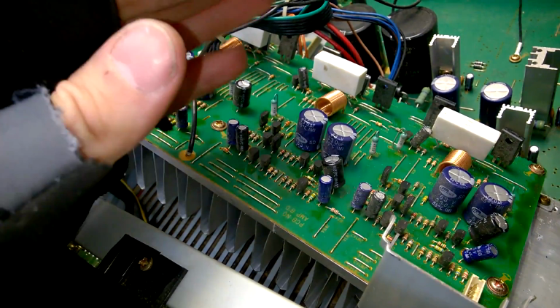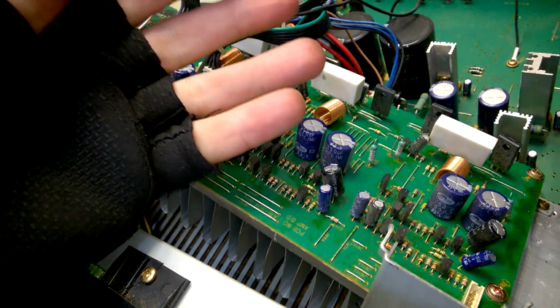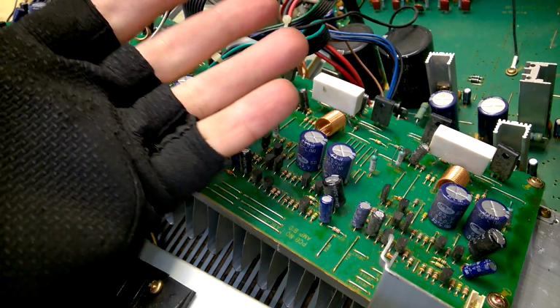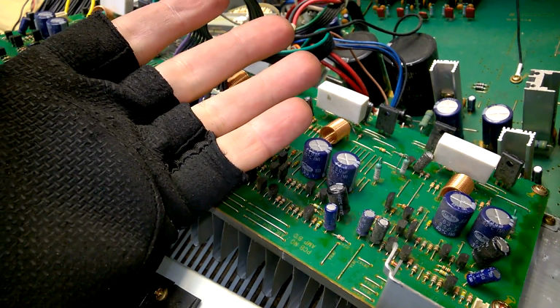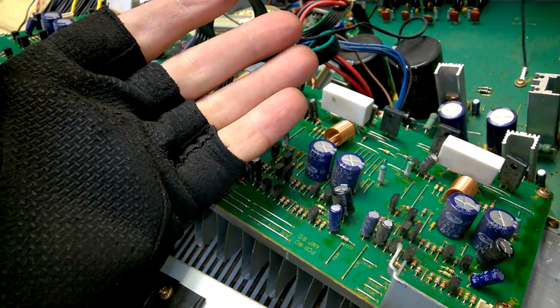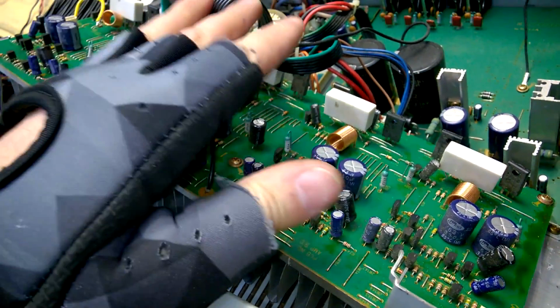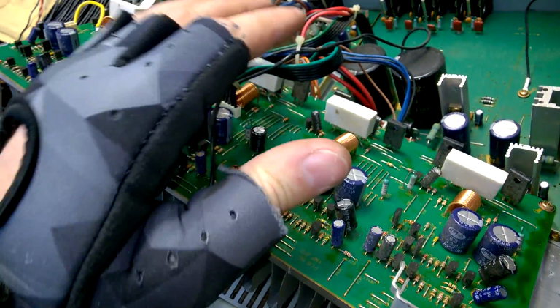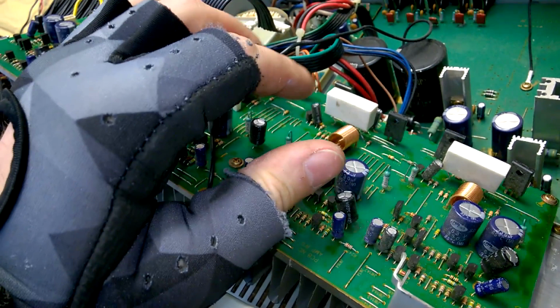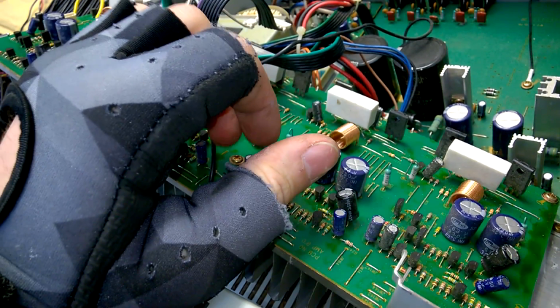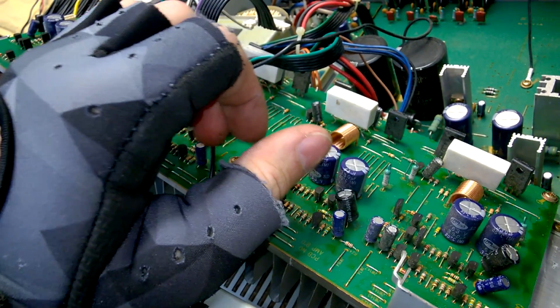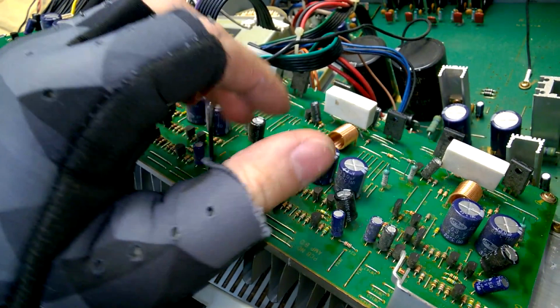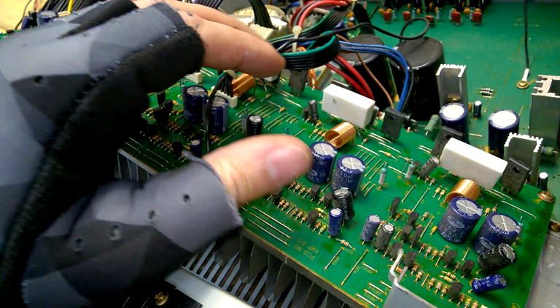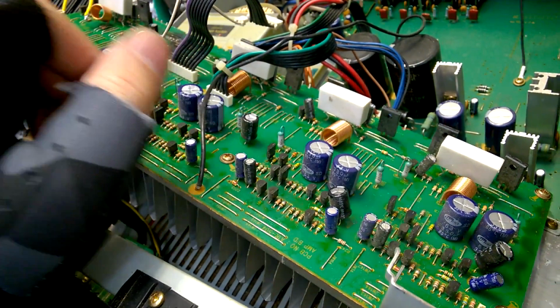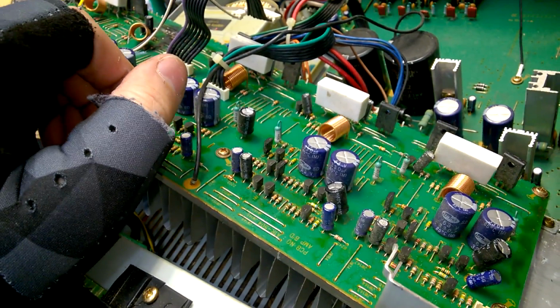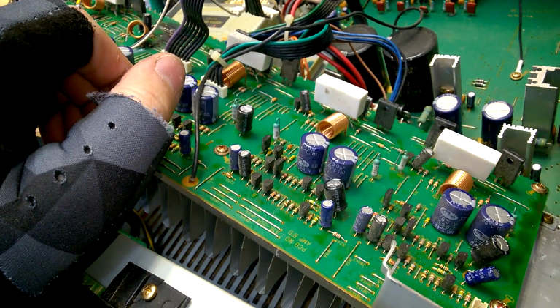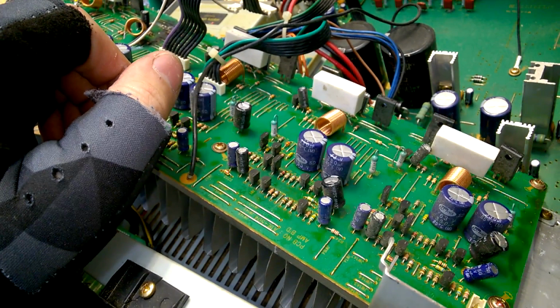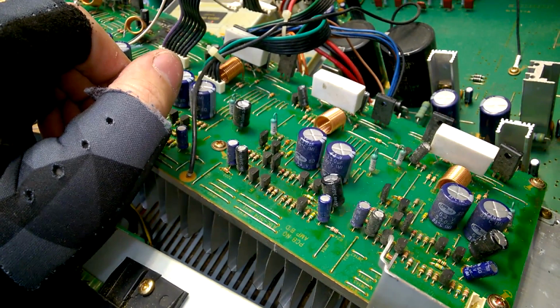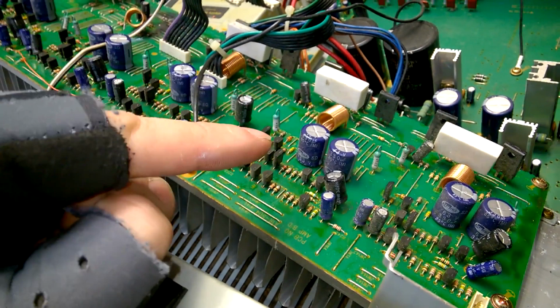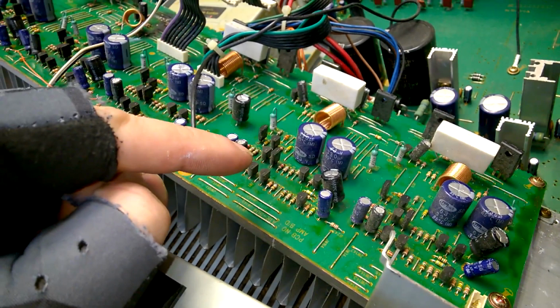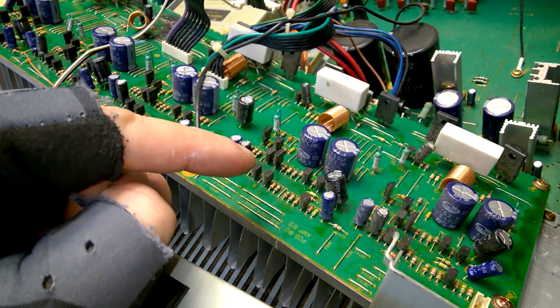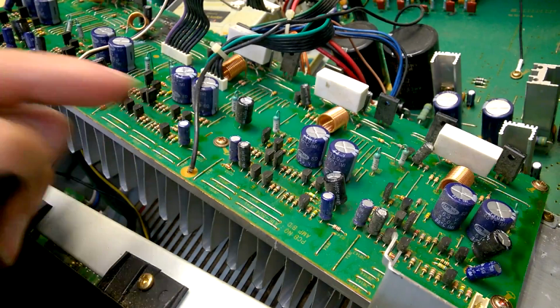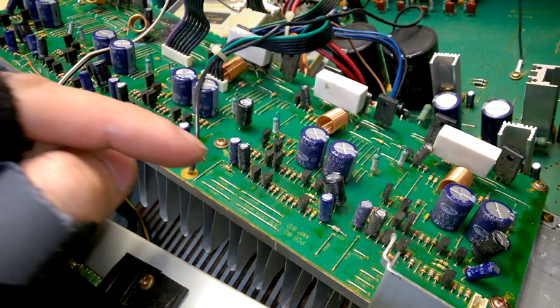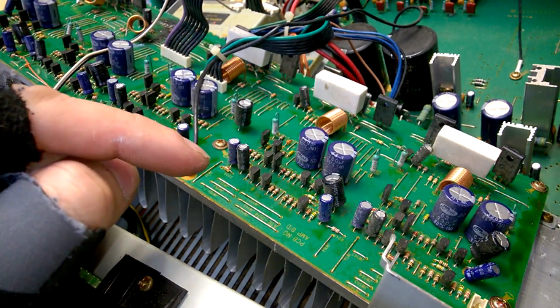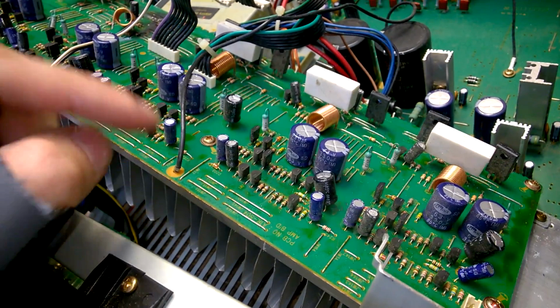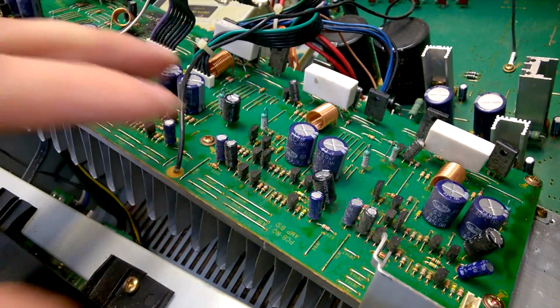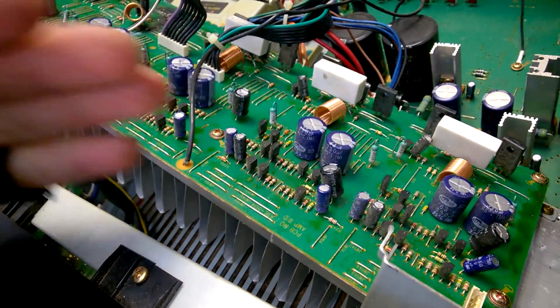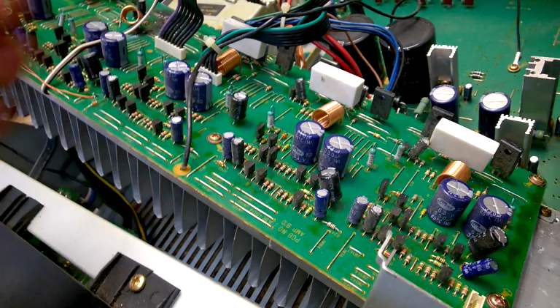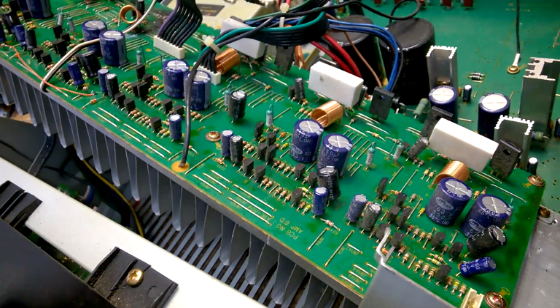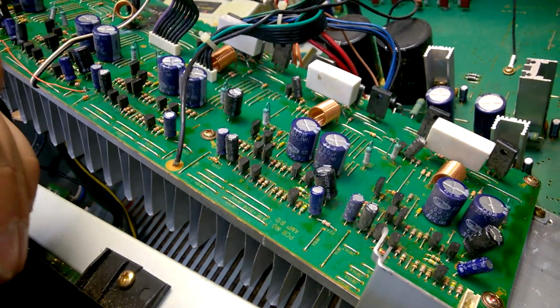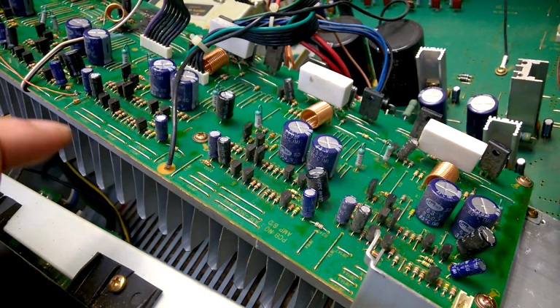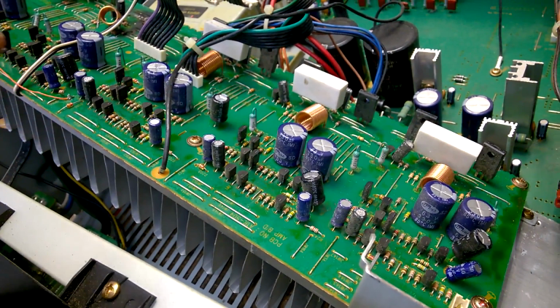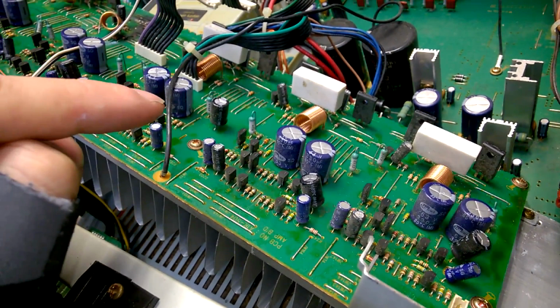I am wearing gloves because it is so damn cold here in my shop. Well, I found a solution. It is not too professional, but at least it is working.